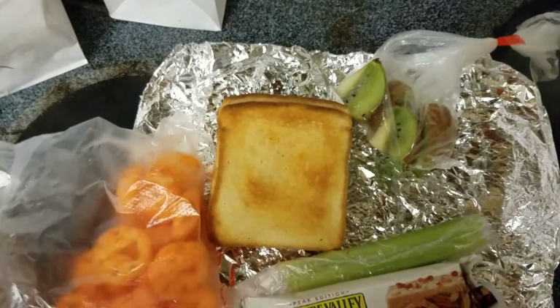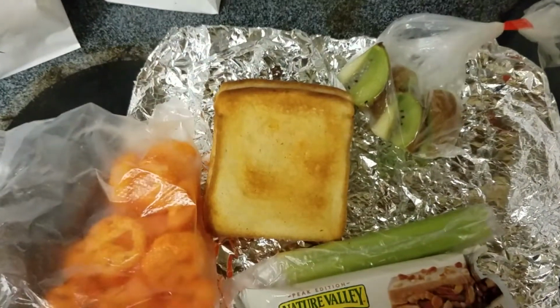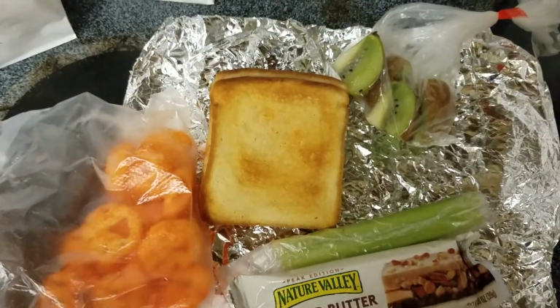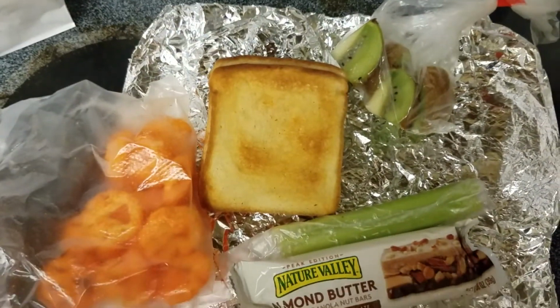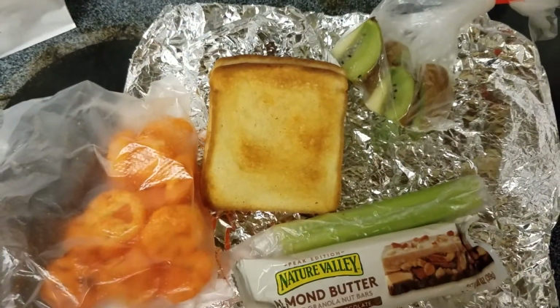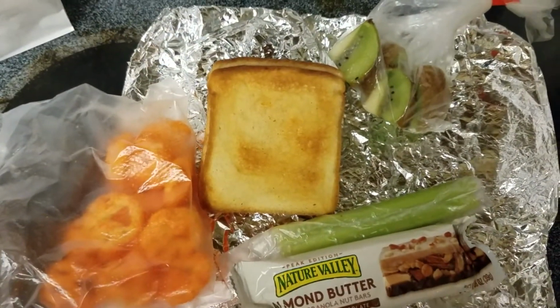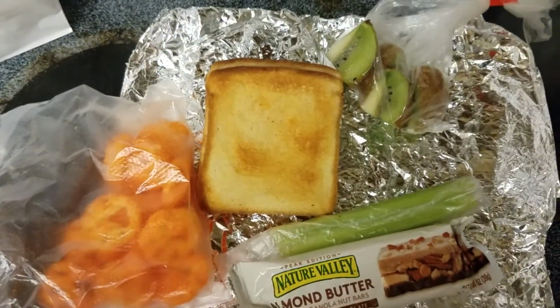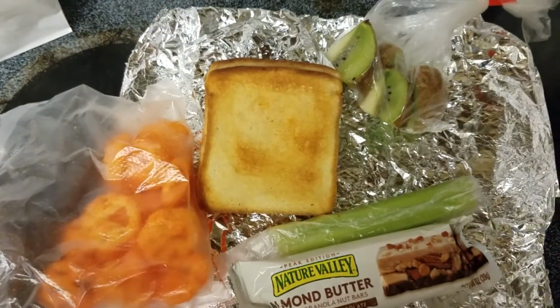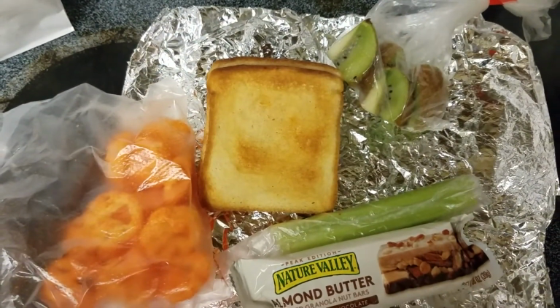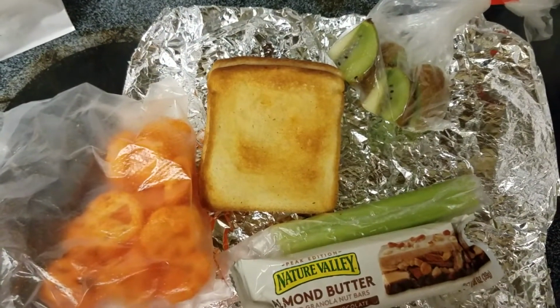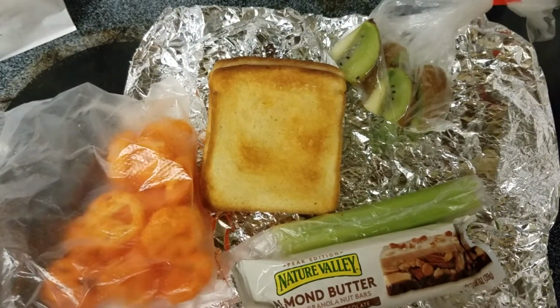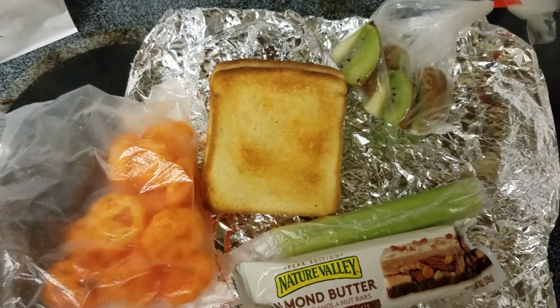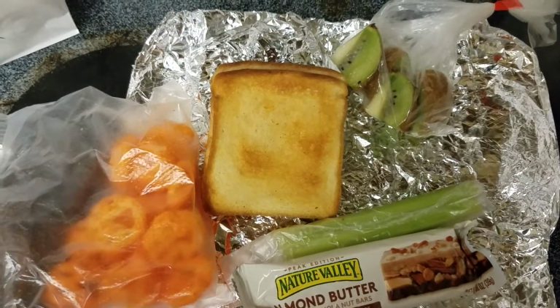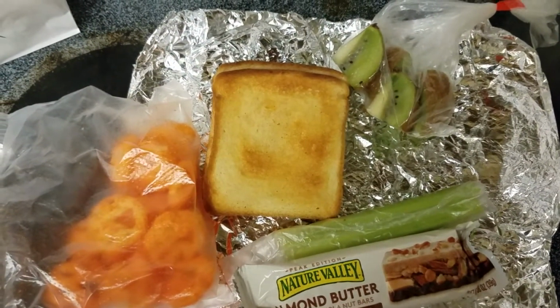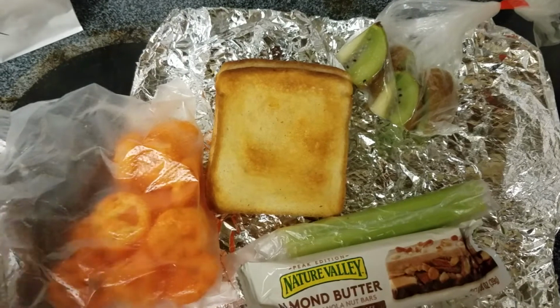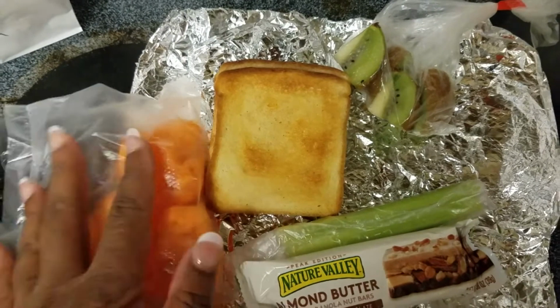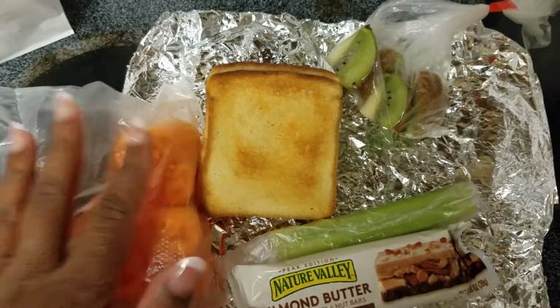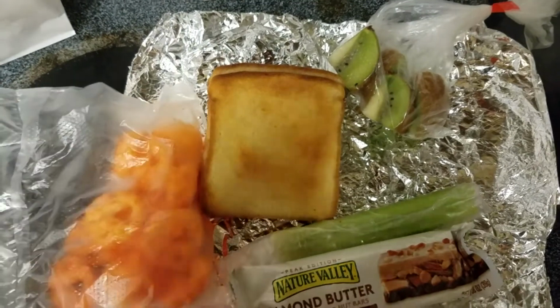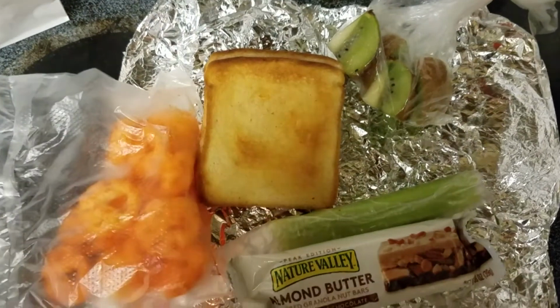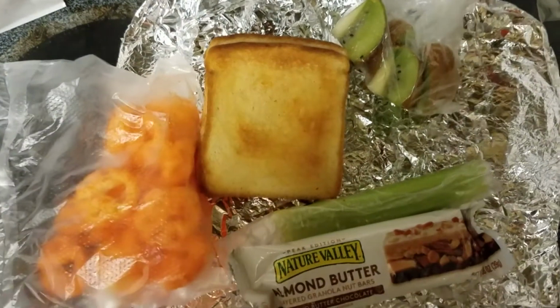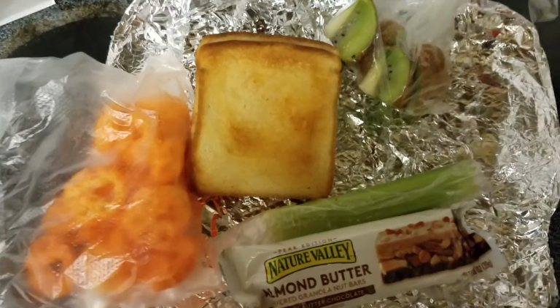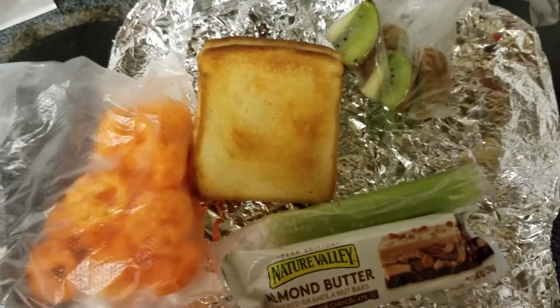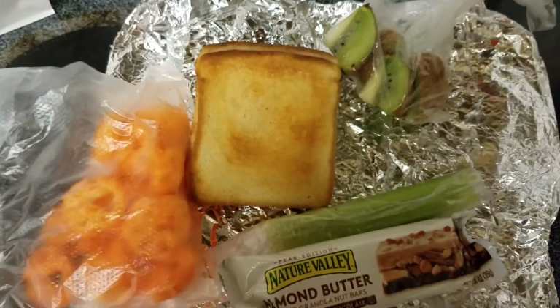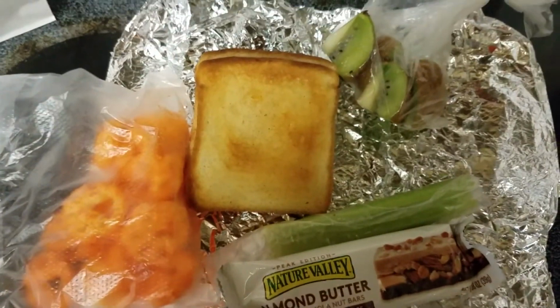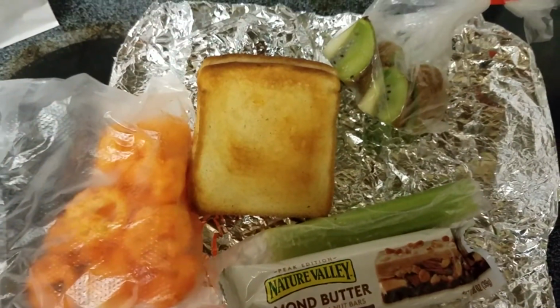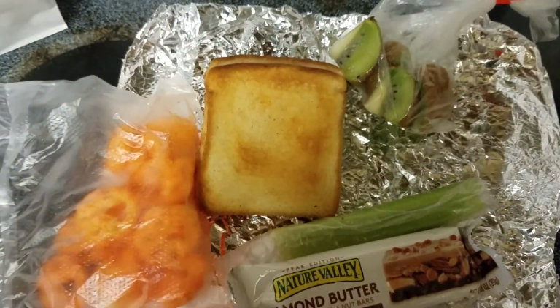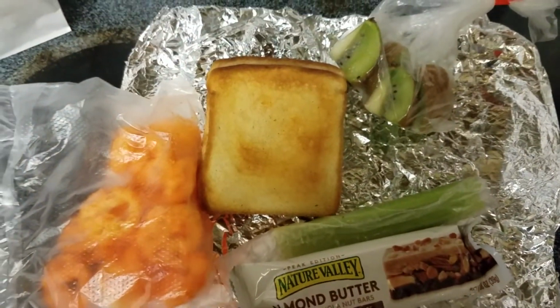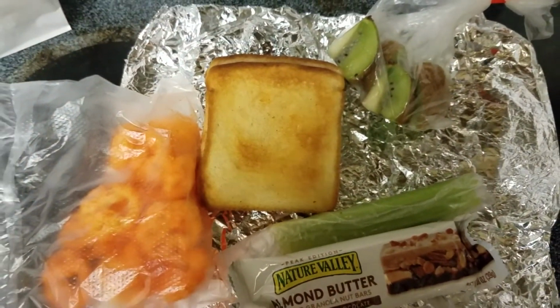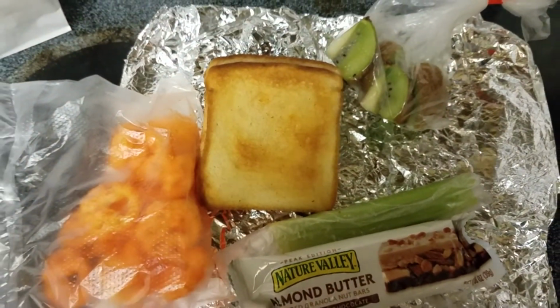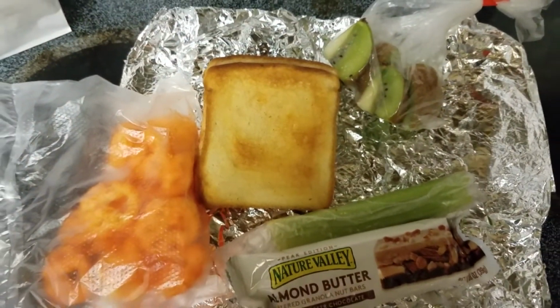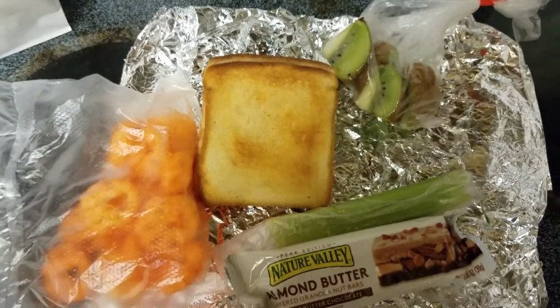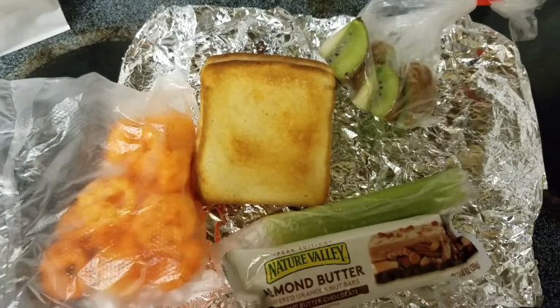So this is what we're serving for lunch today. Again, these are just ideas — you can always add or take away. Thank you so much for watching. Take care and God bless.